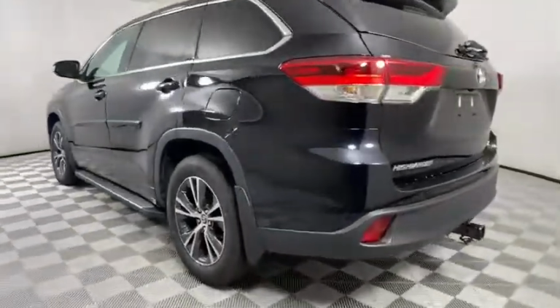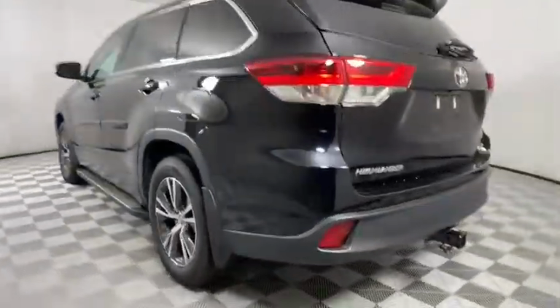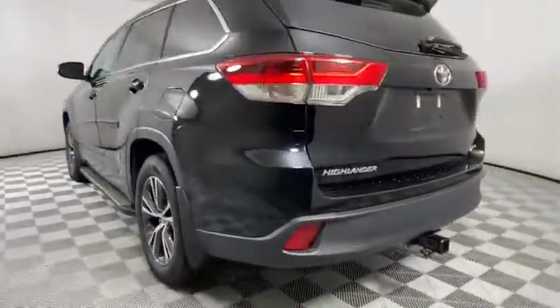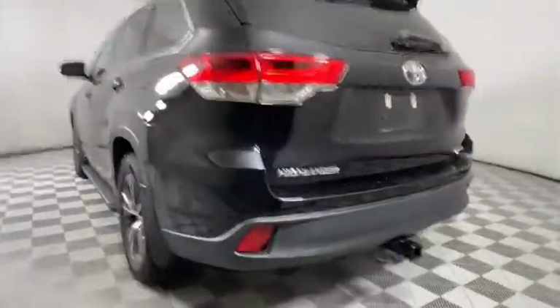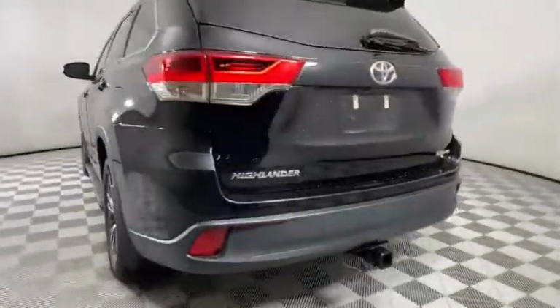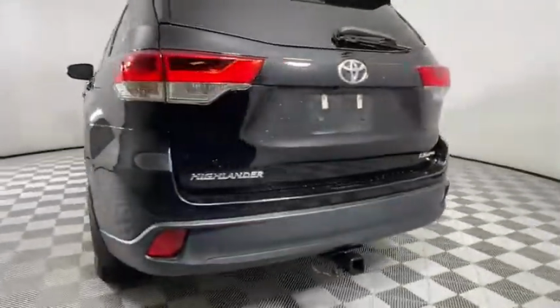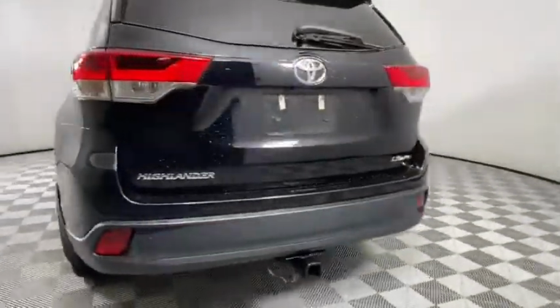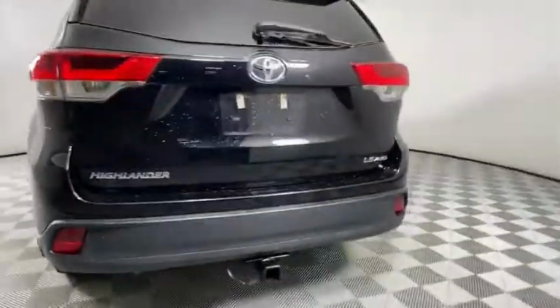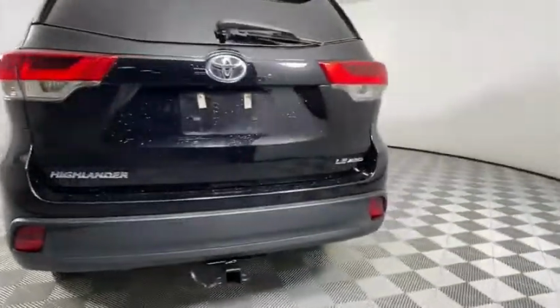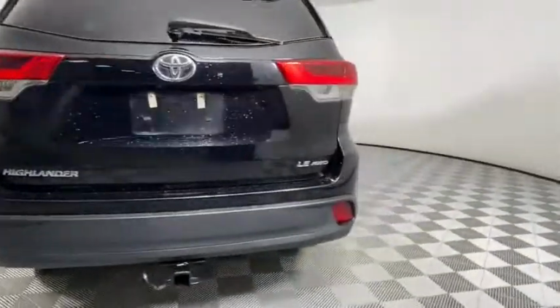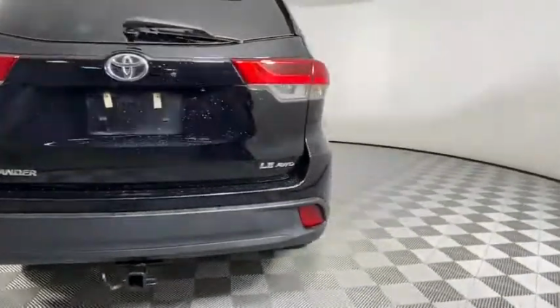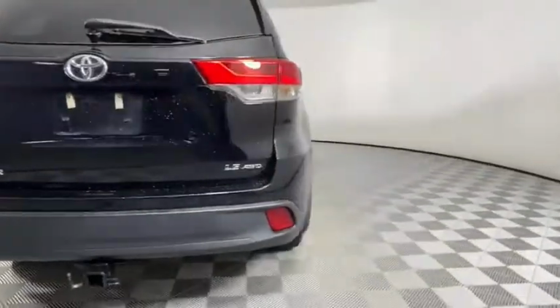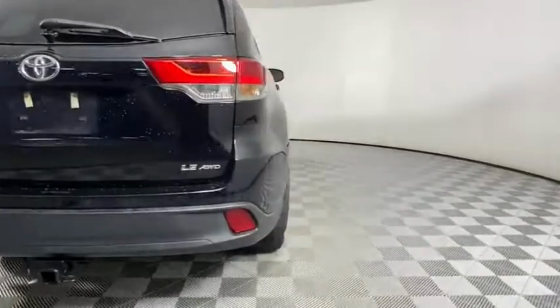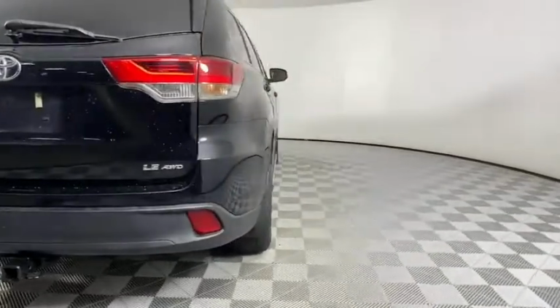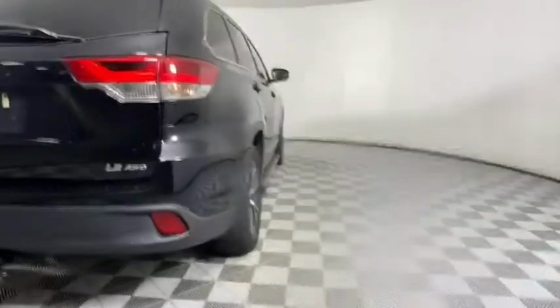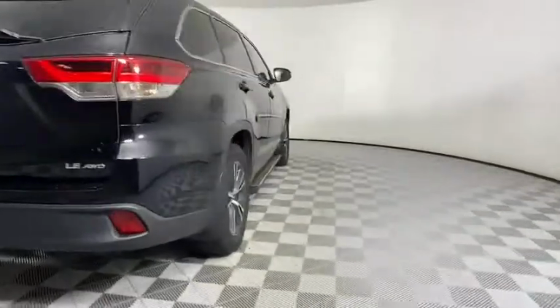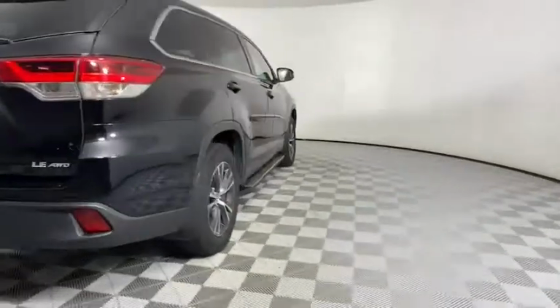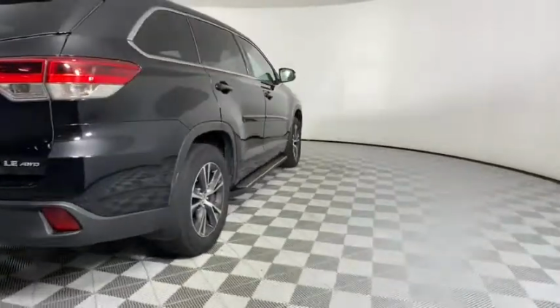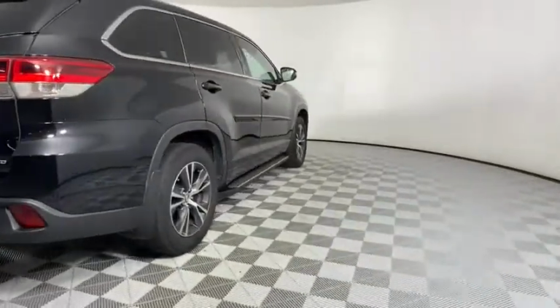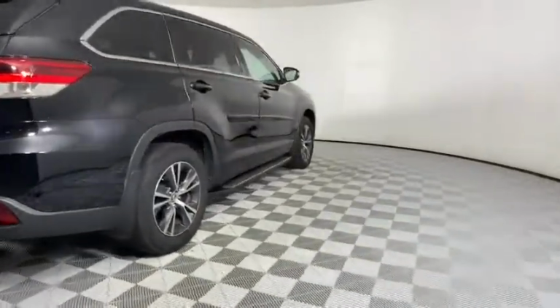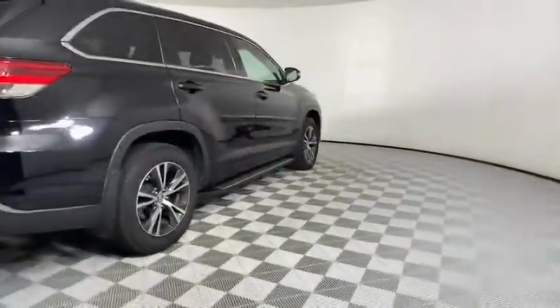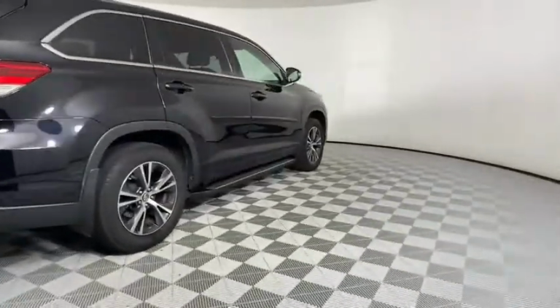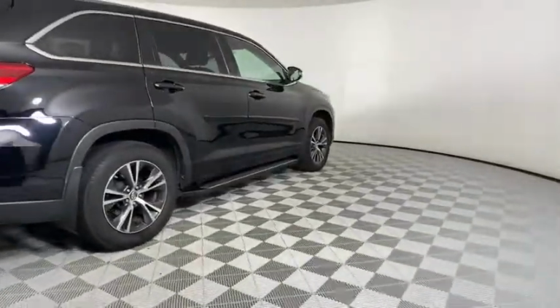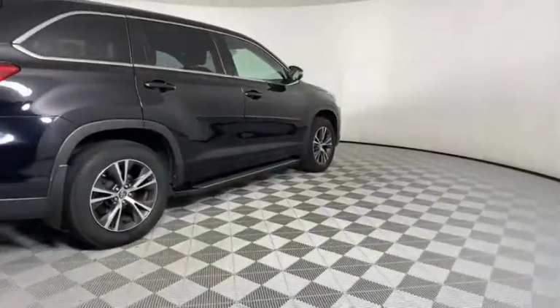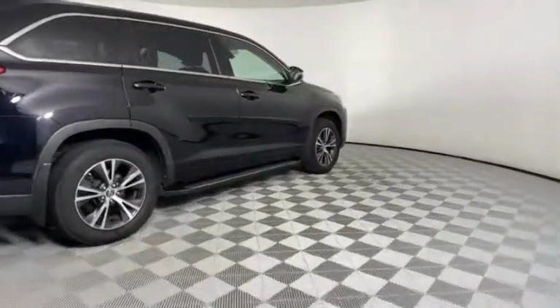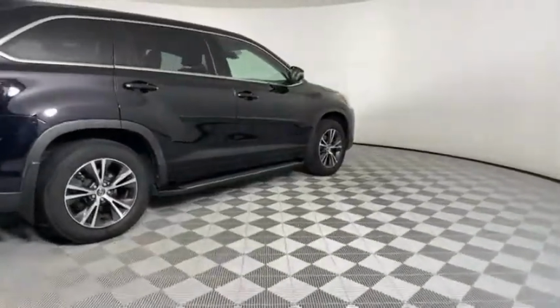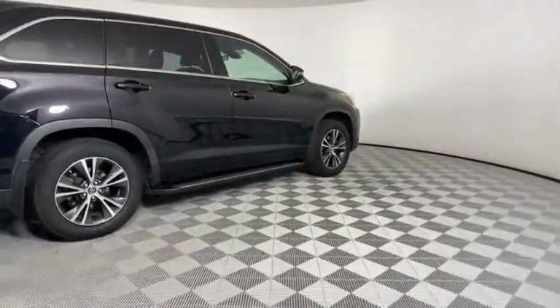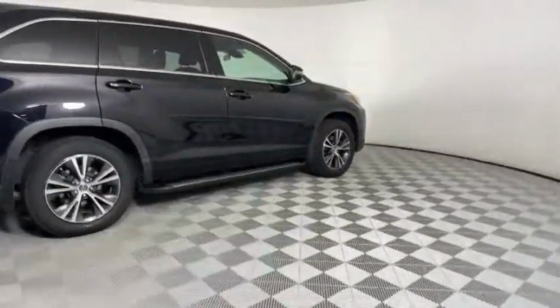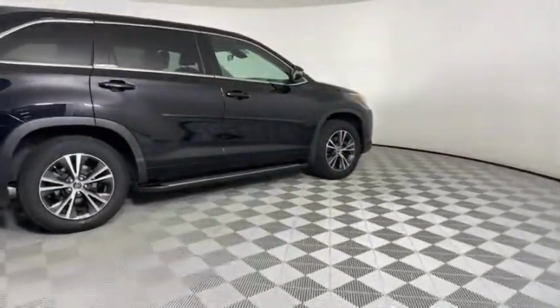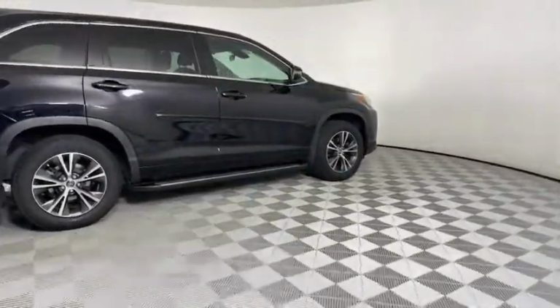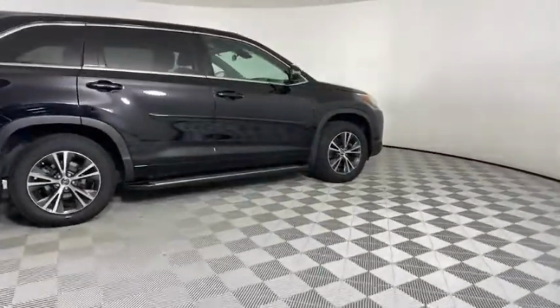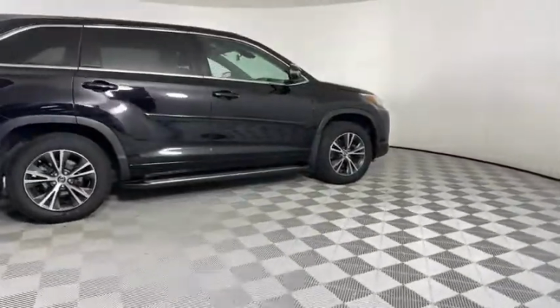A 2010 top safety pick, the Highlander is where substance meets style. This vehicle has less than 35,000 miles.